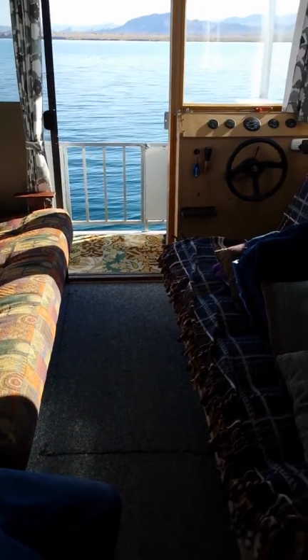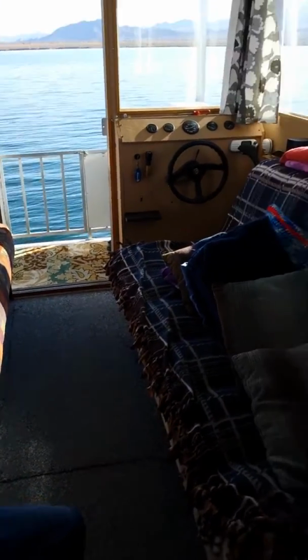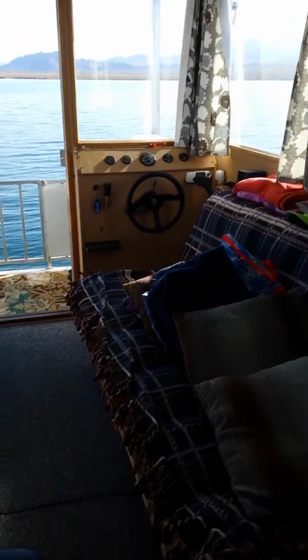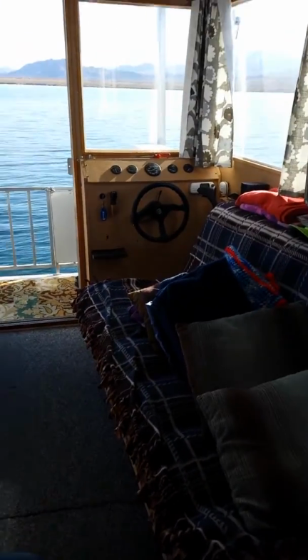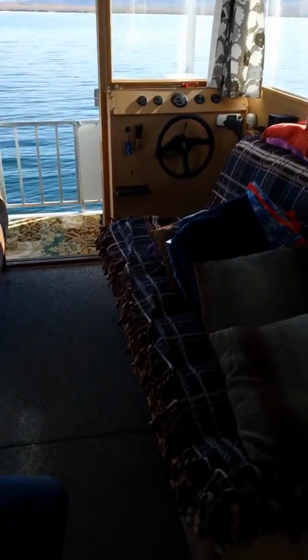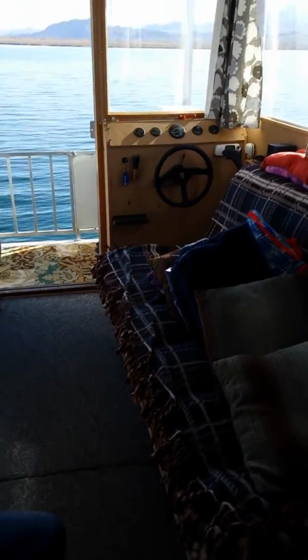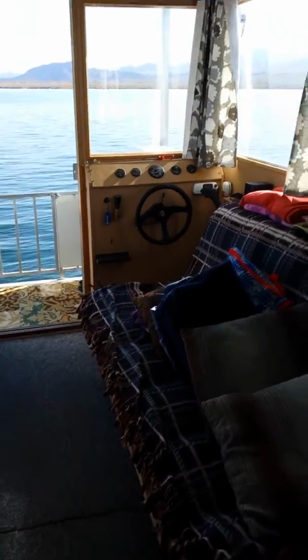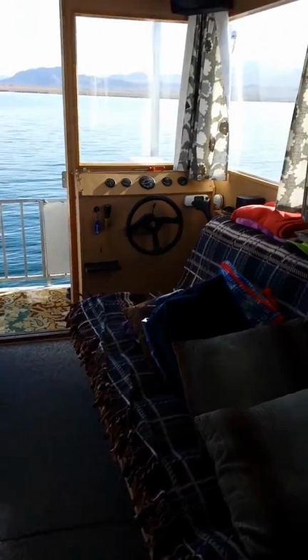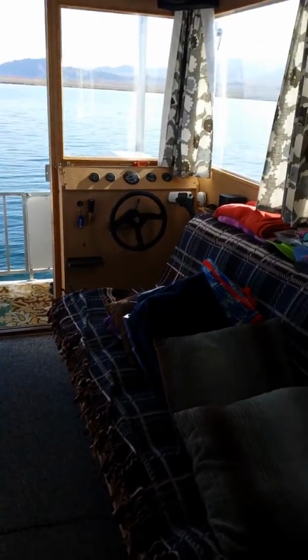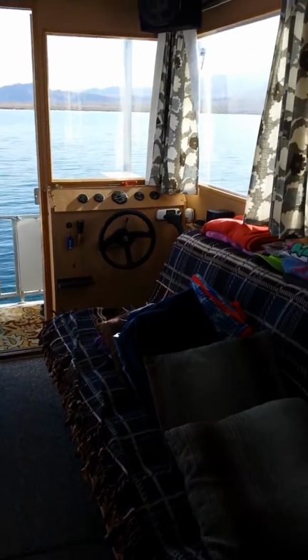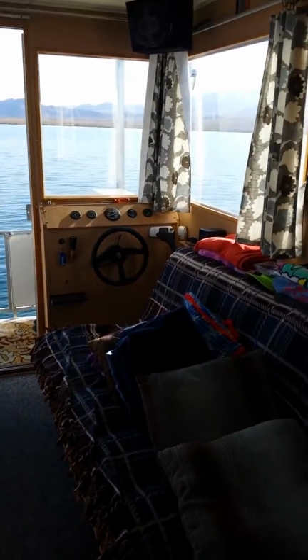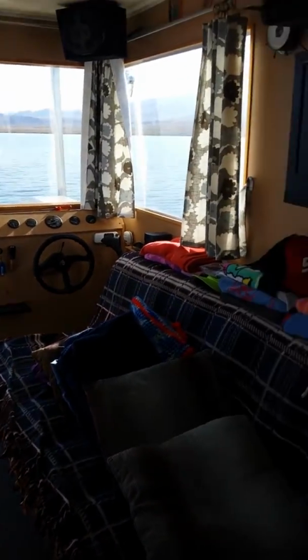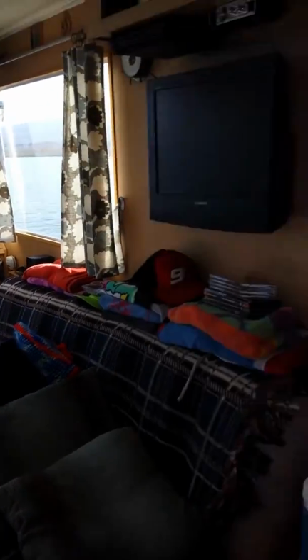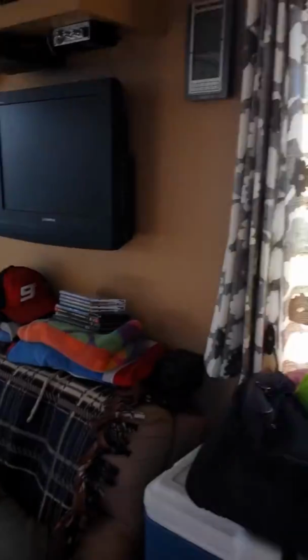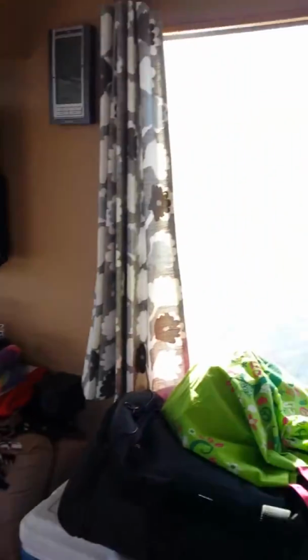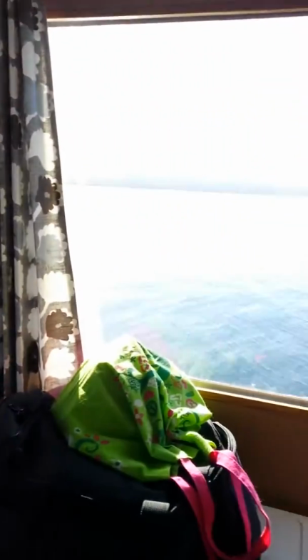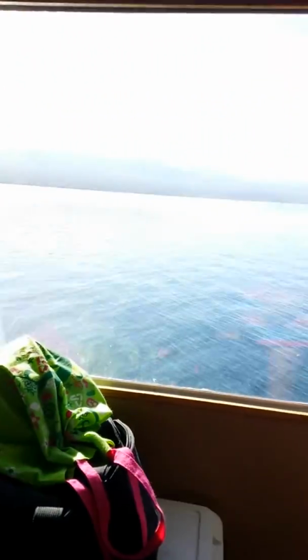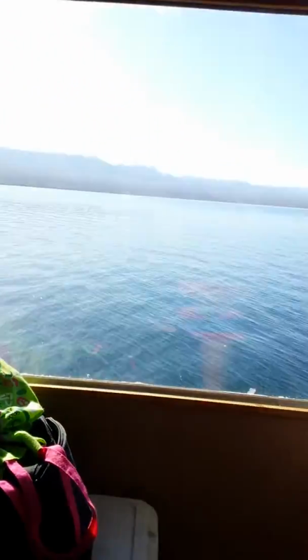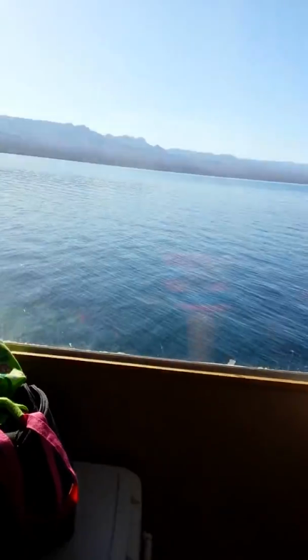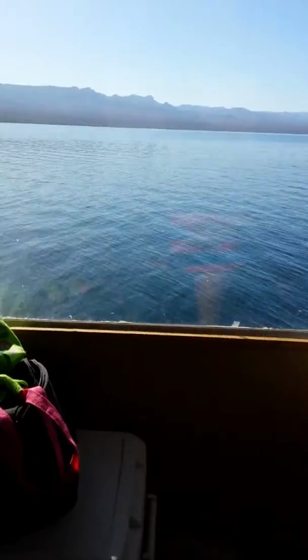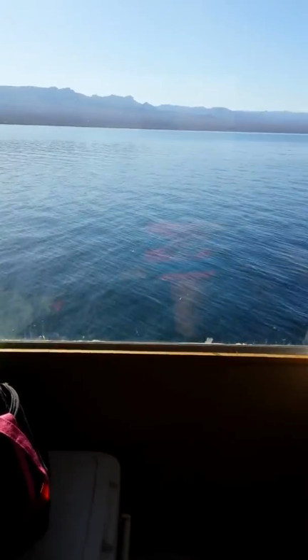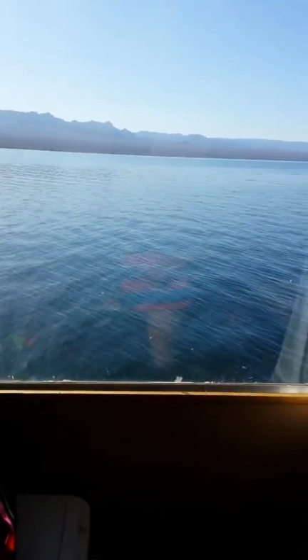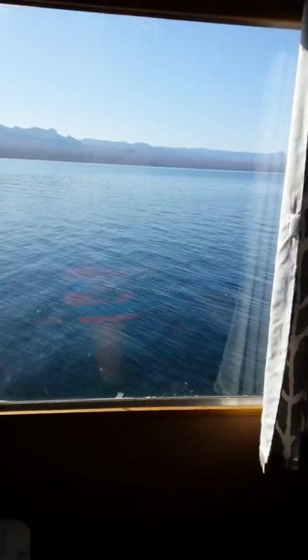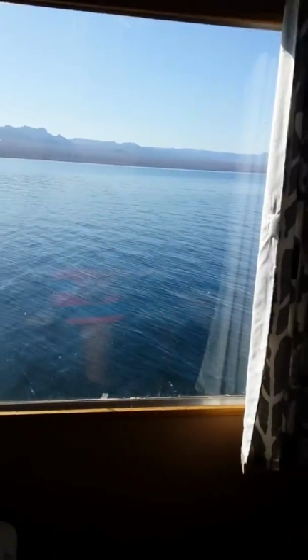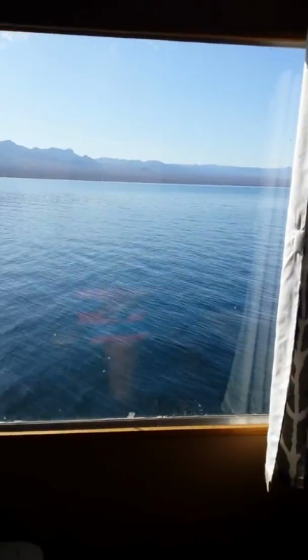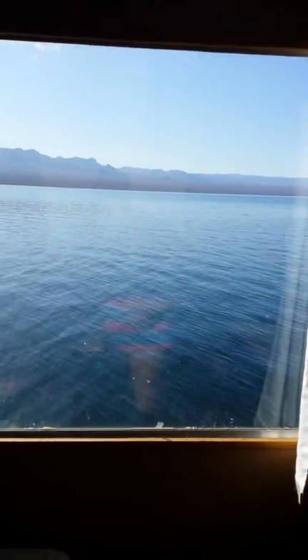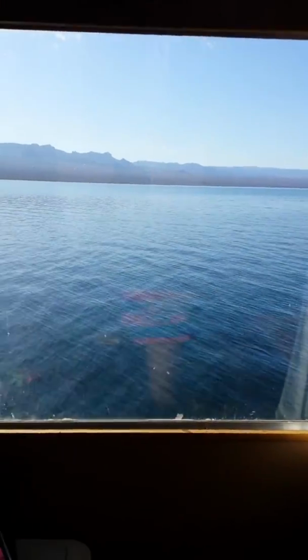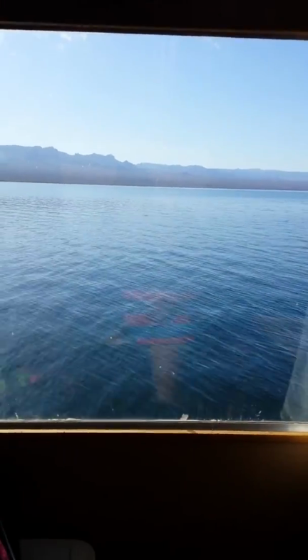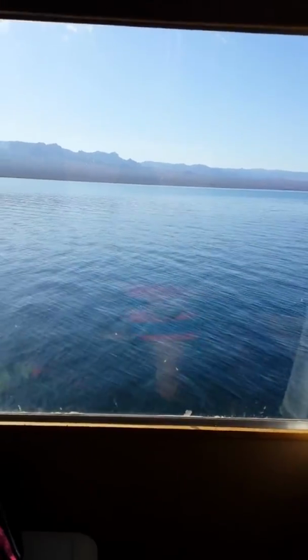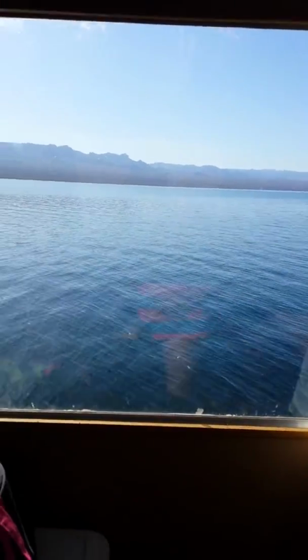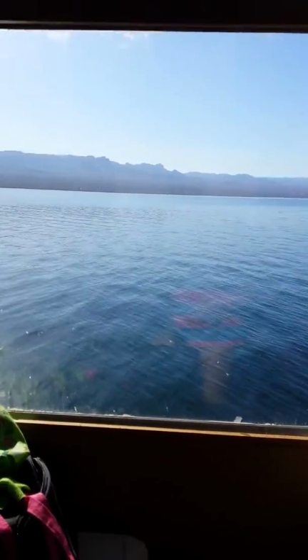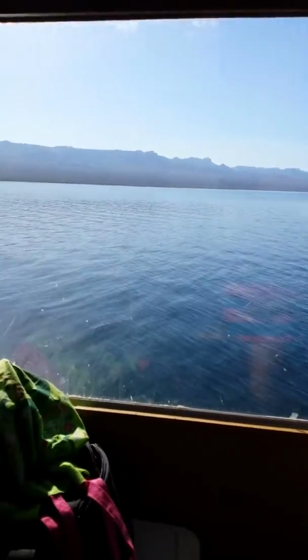Here we are on the houseboat out on the lake. Beautiful morning. Nice, calm waters.